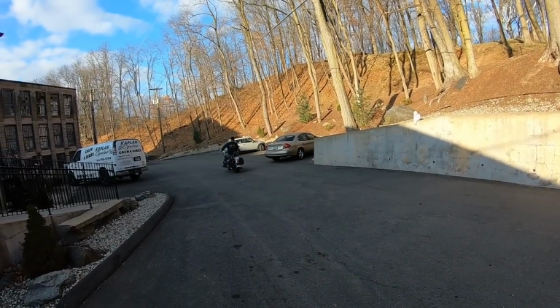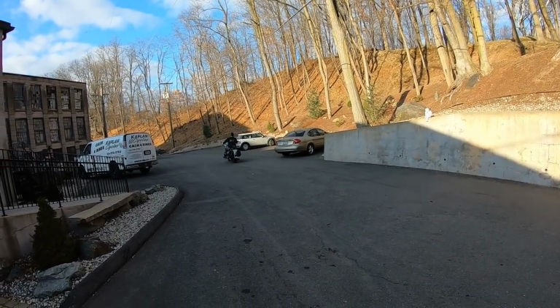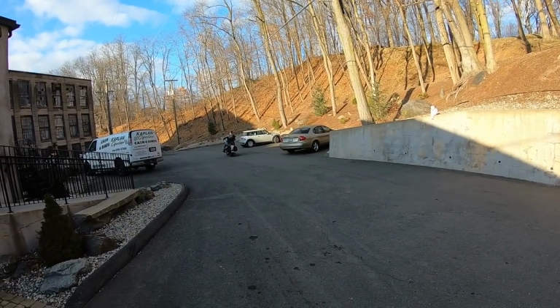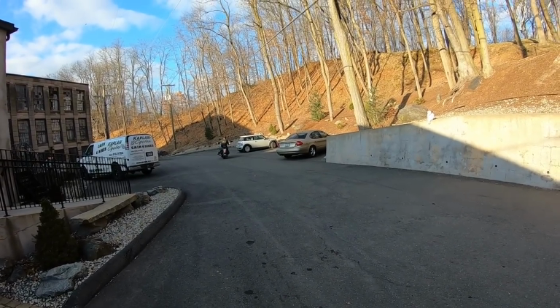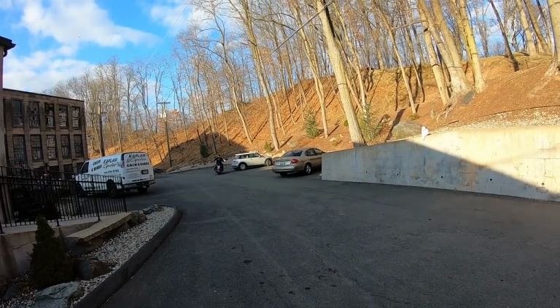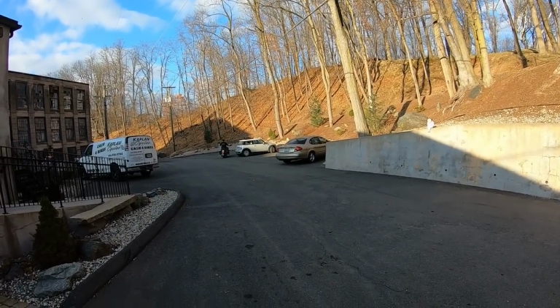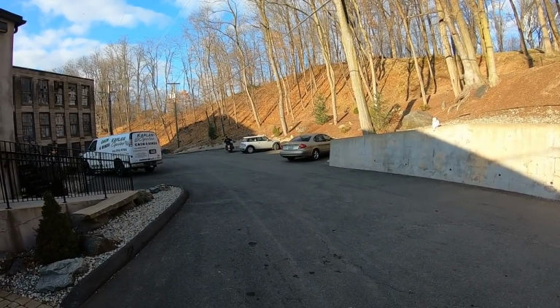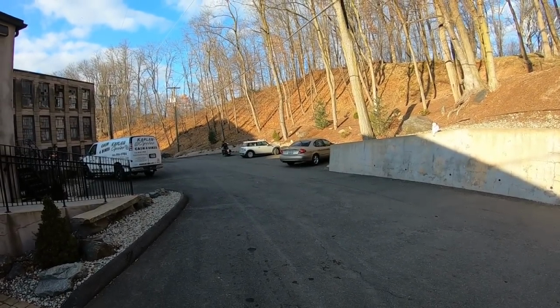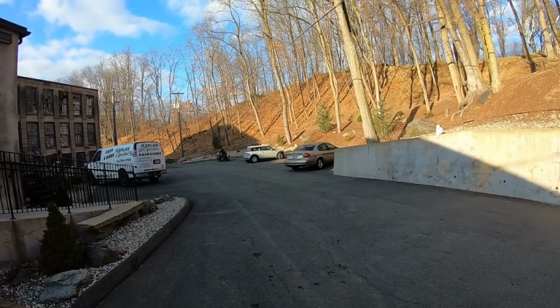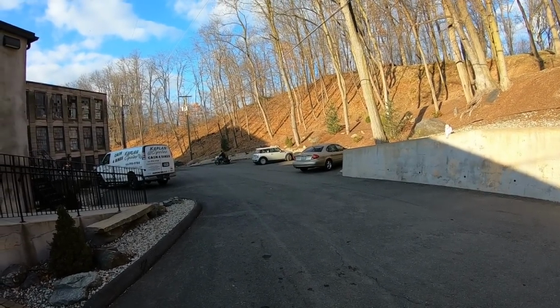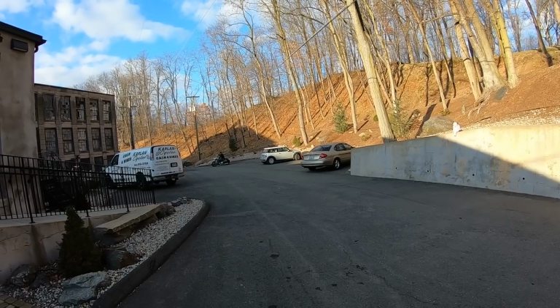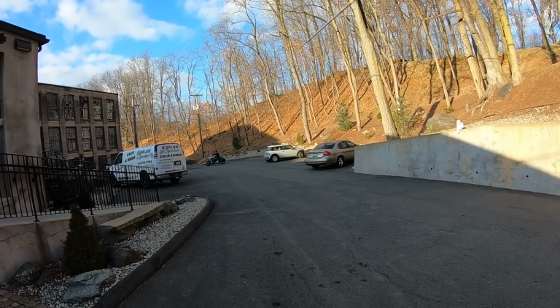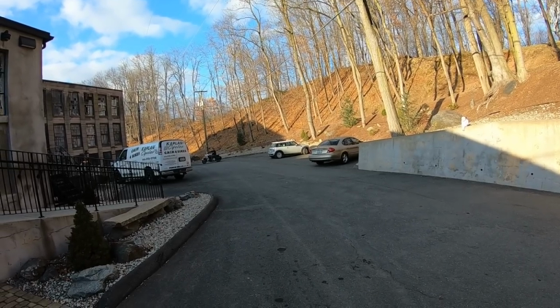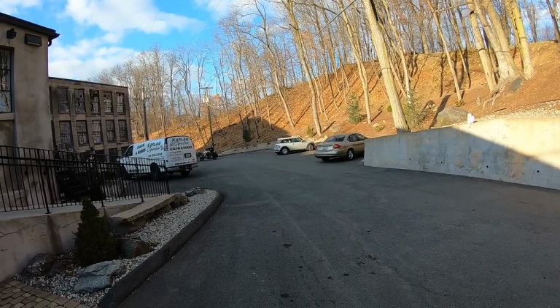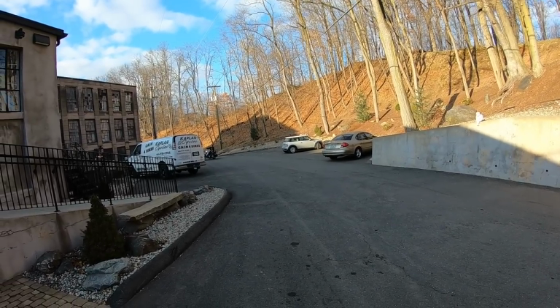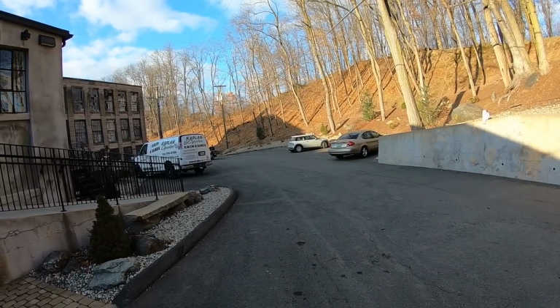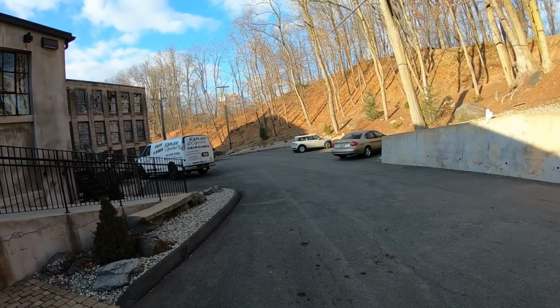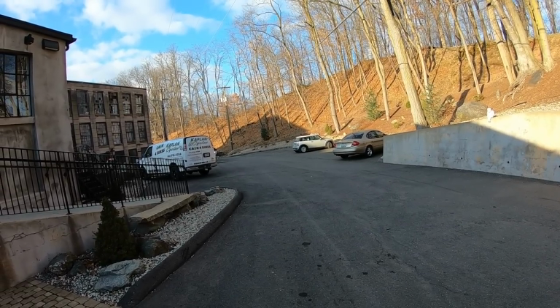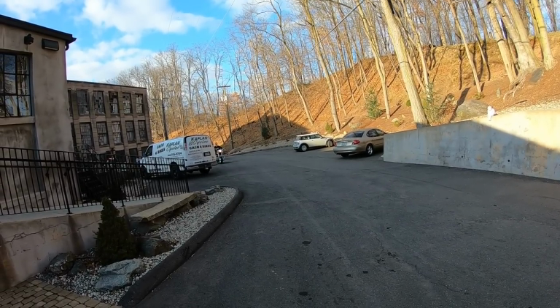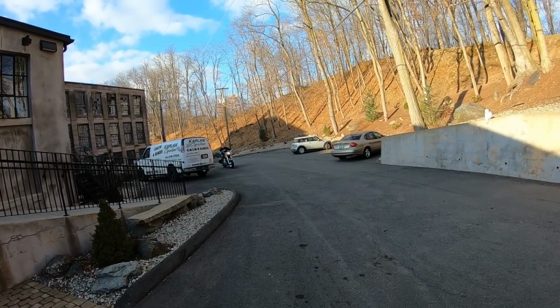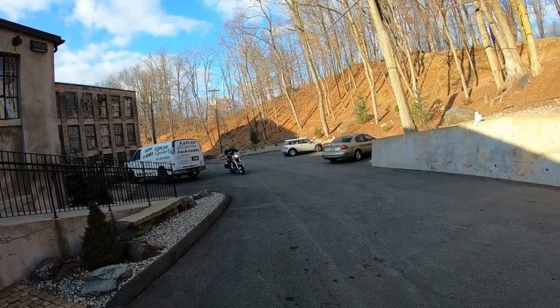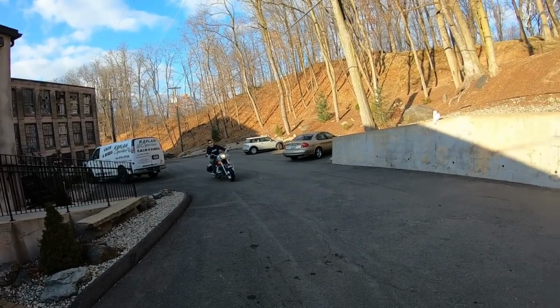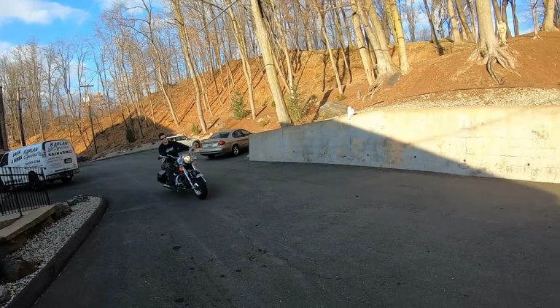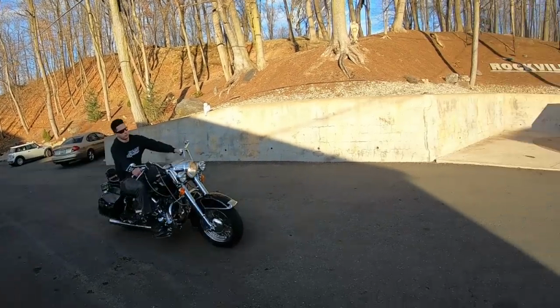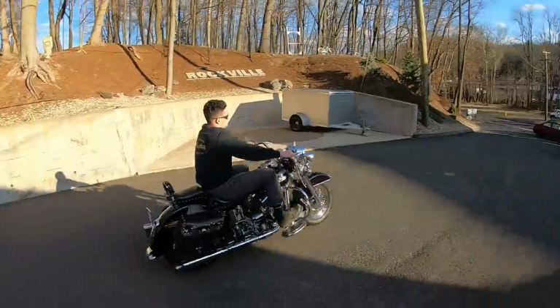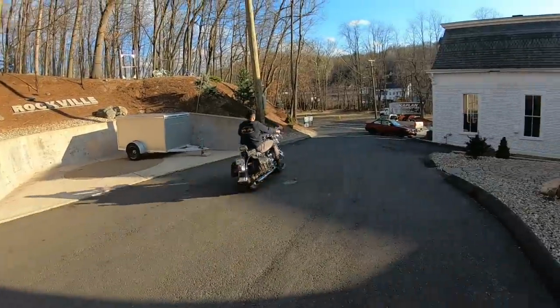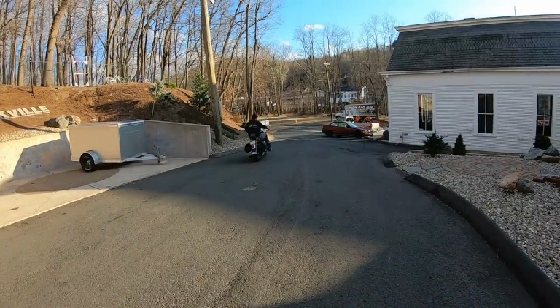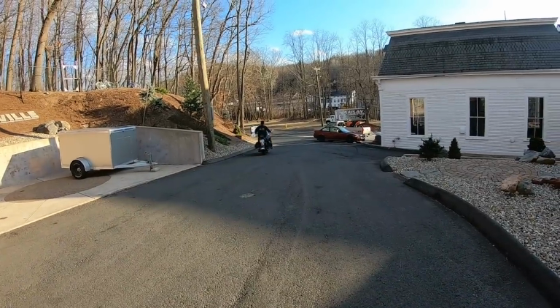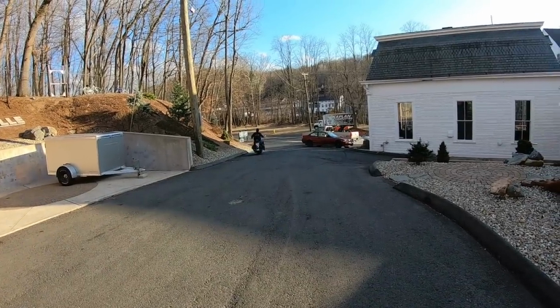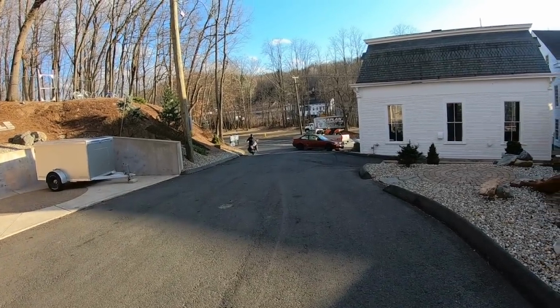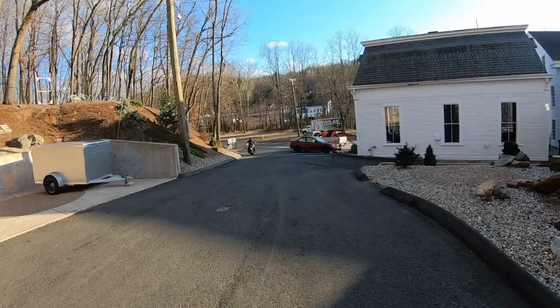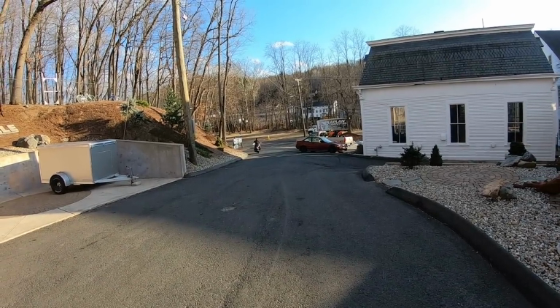Hey guys, how you doing? This is the first helmet cam video. We picked up this GoPro setup - we've been talking about doing this for a while, and what better bike to try it out on than this kick-ass shovelhead.